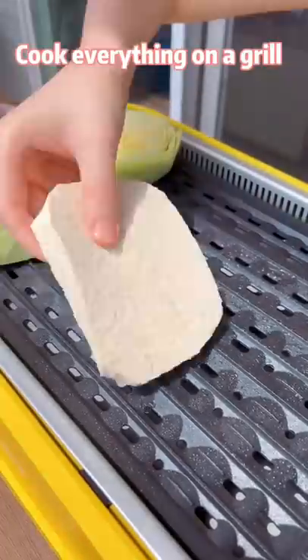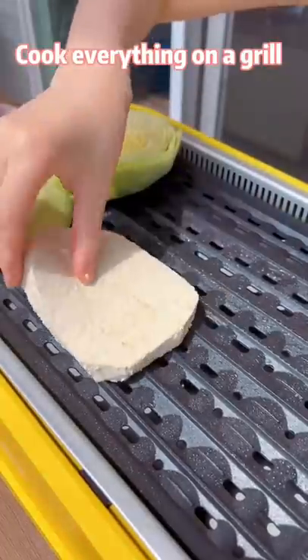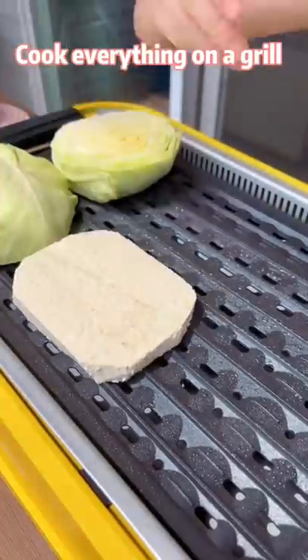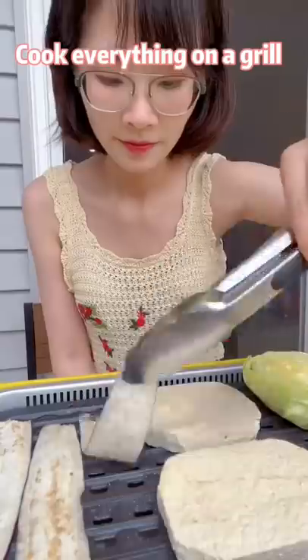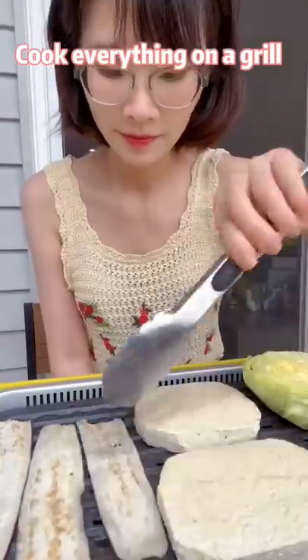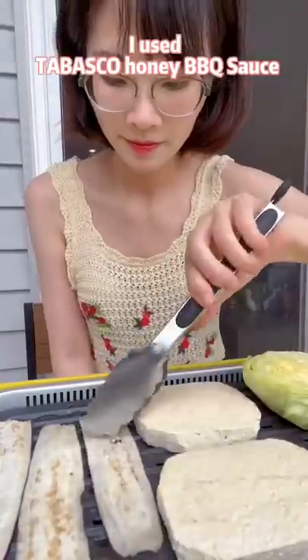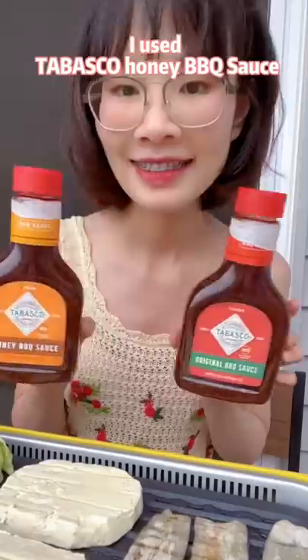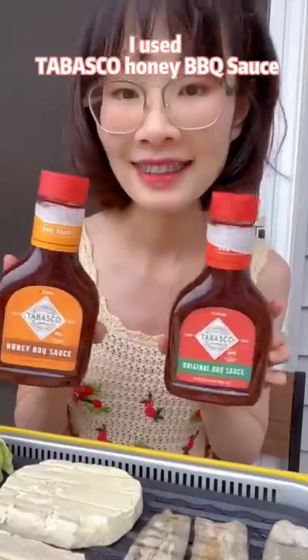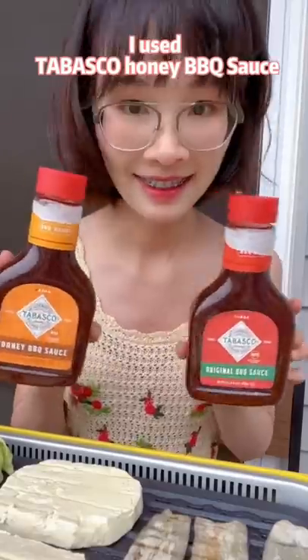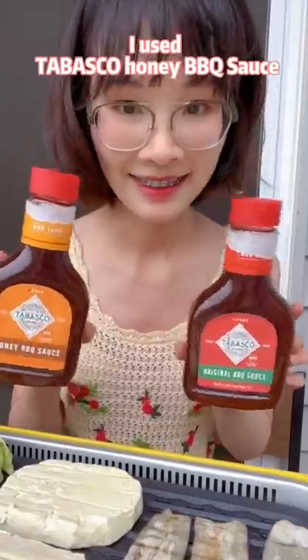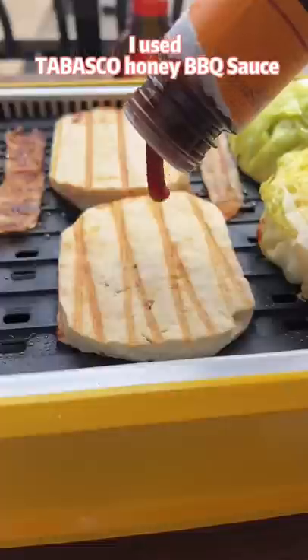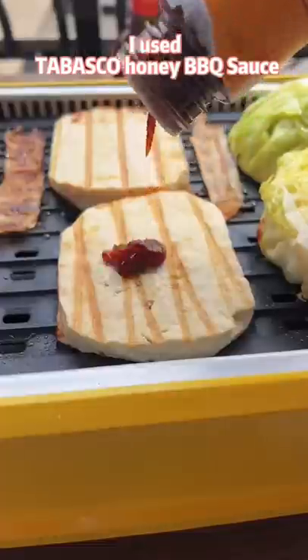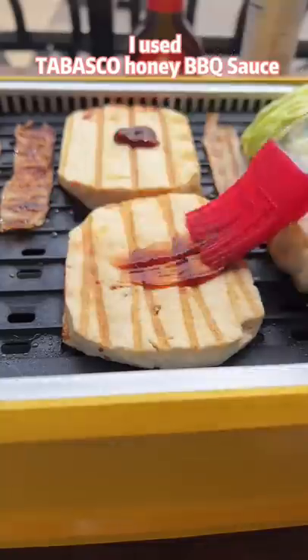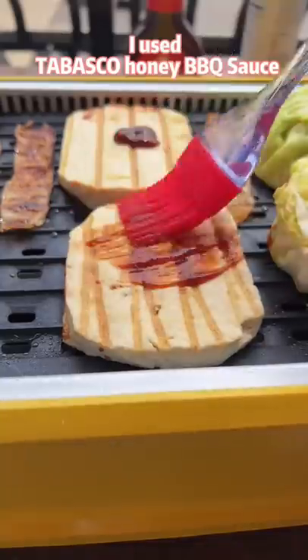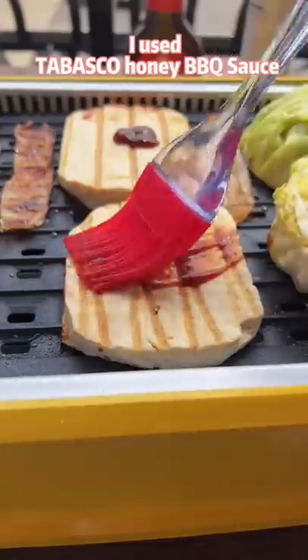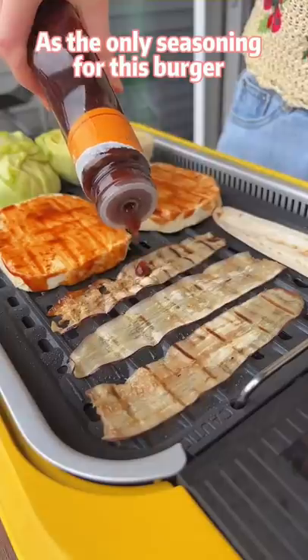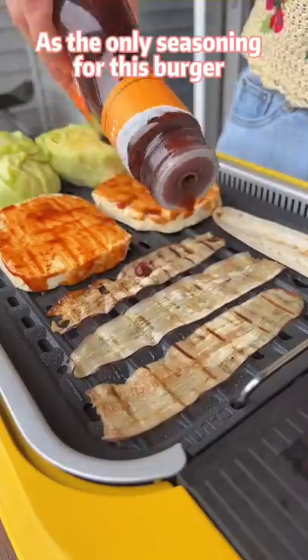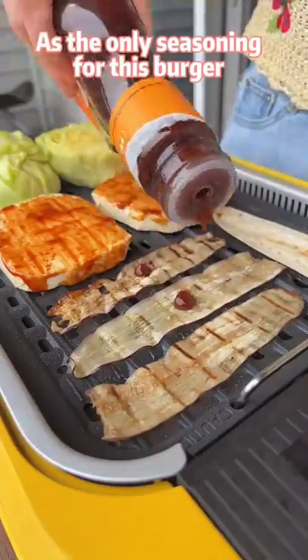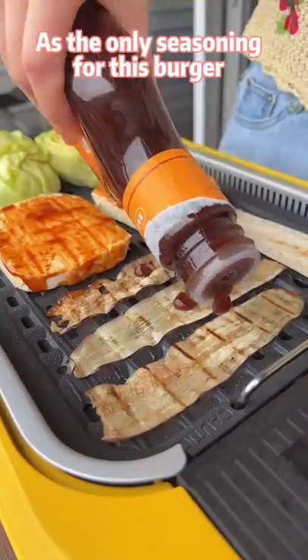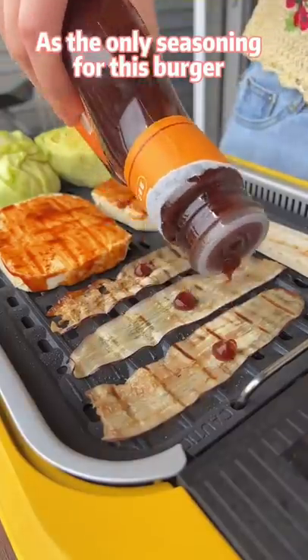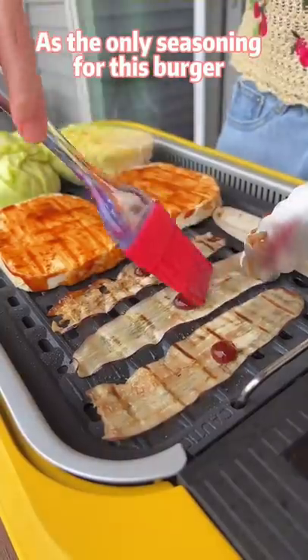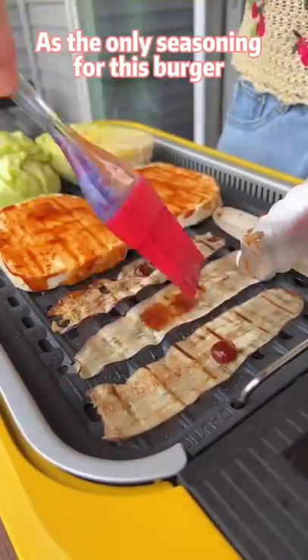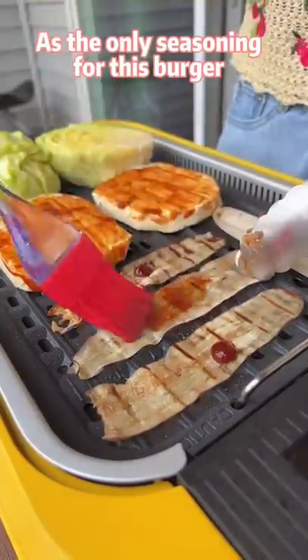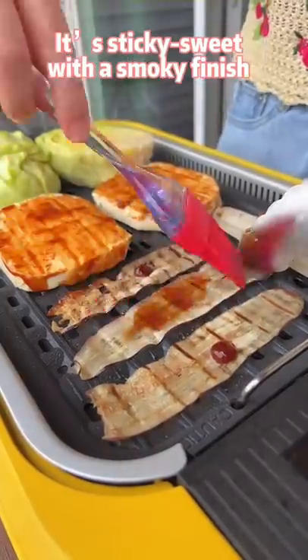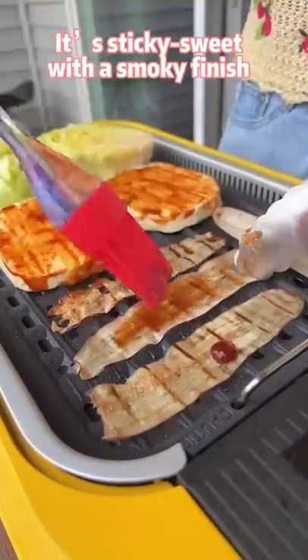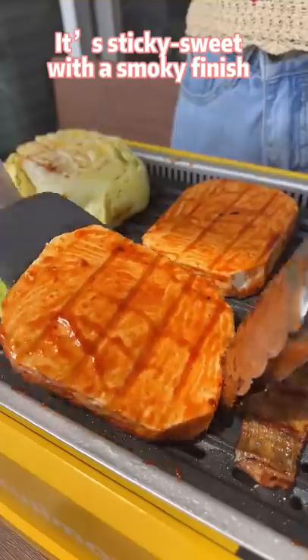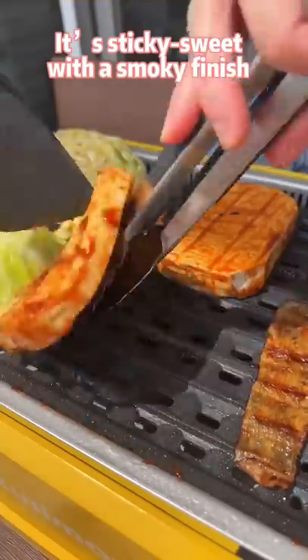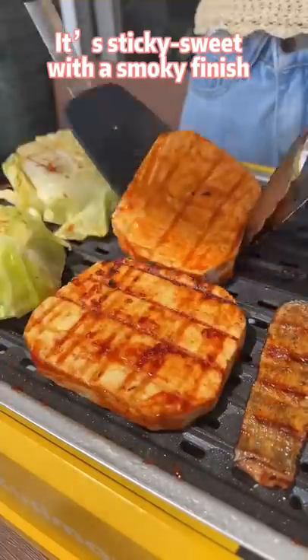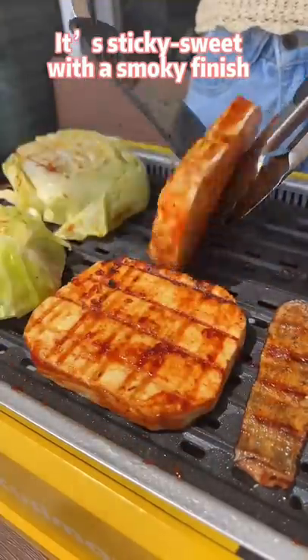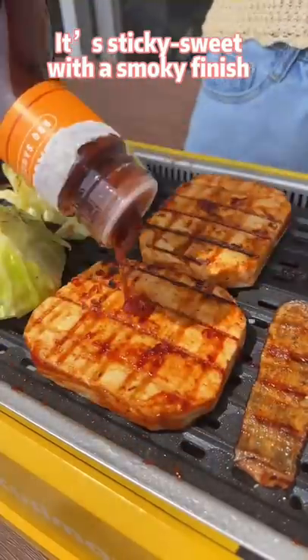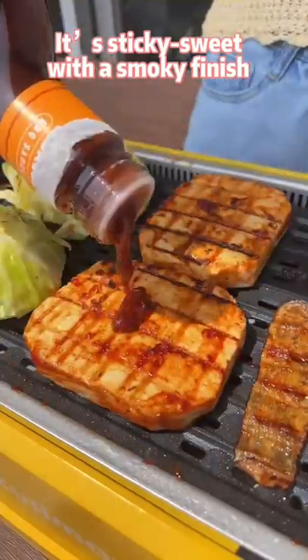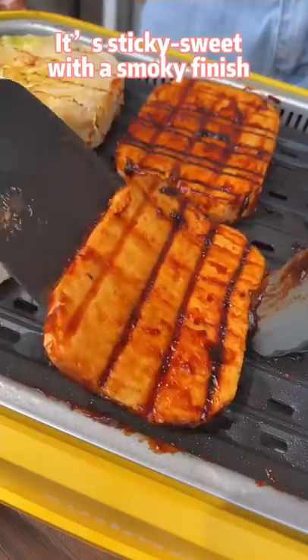Cook everything on a grill. I used Tabasco honey barbecue sauce as the only seasoning for this burger. It's sticky sweet with a smoky finish.